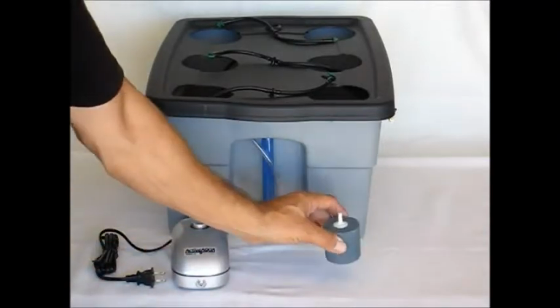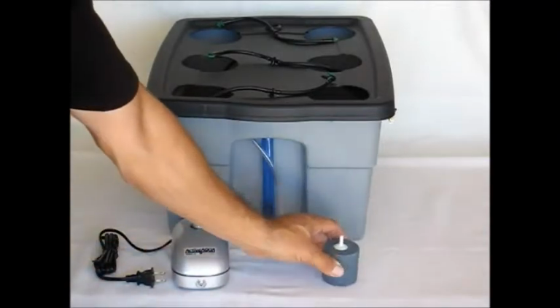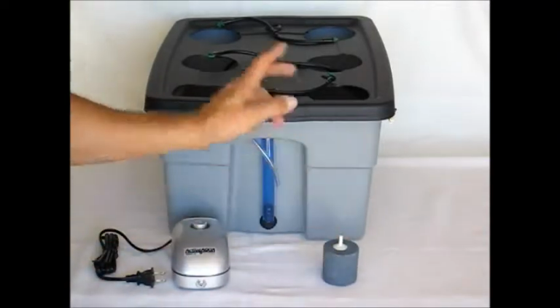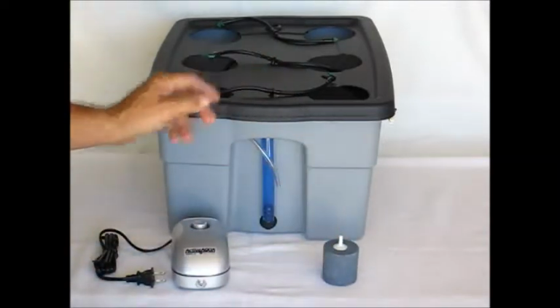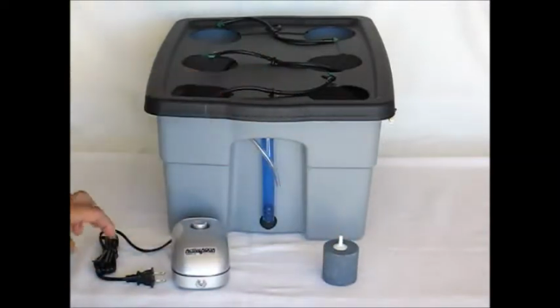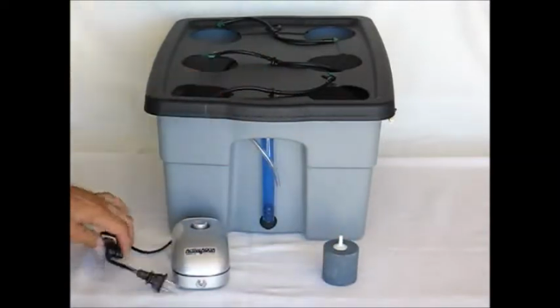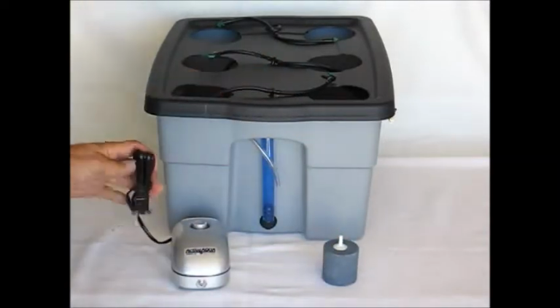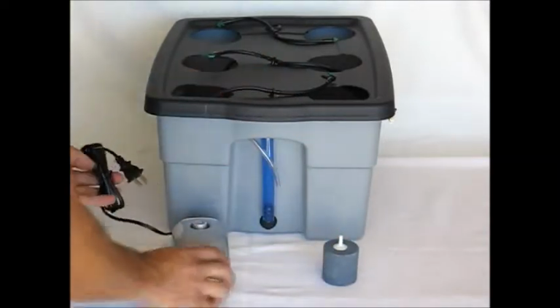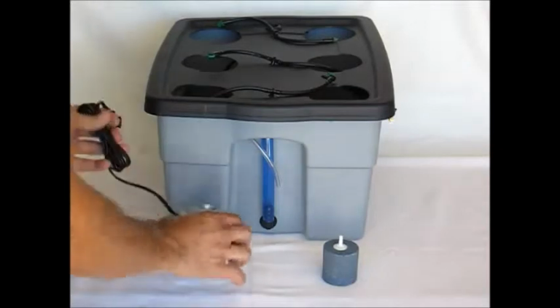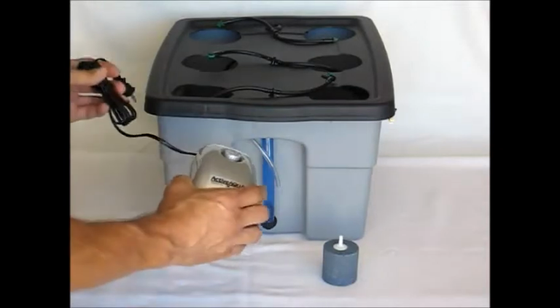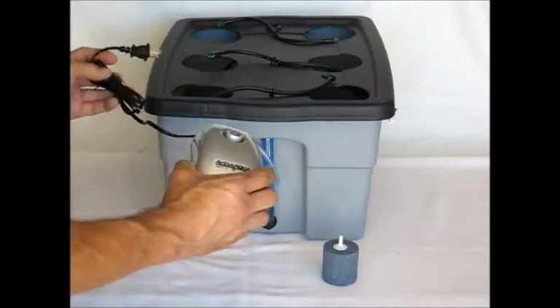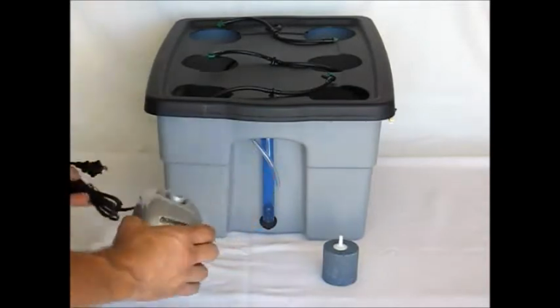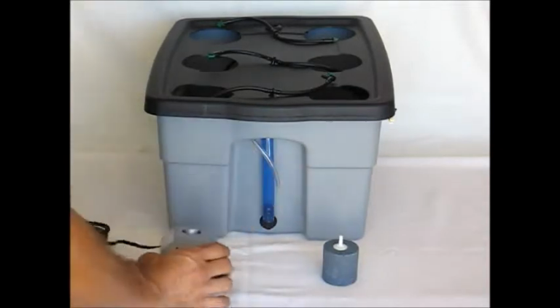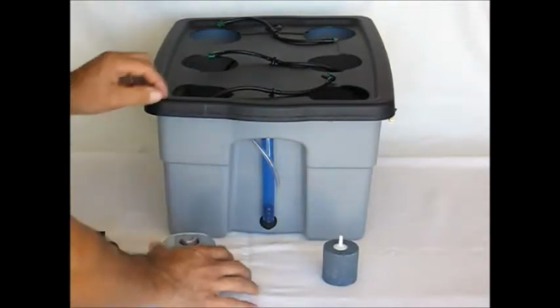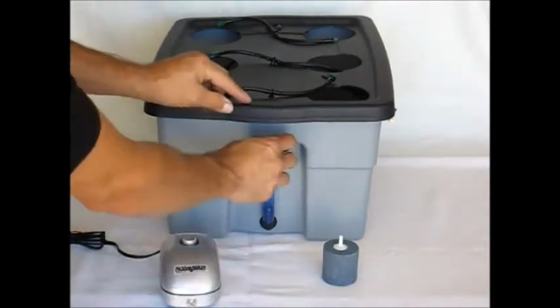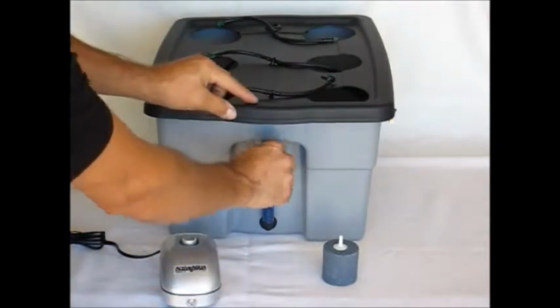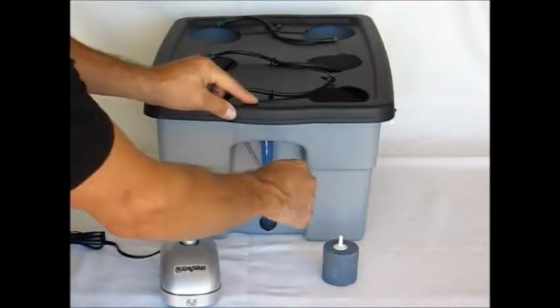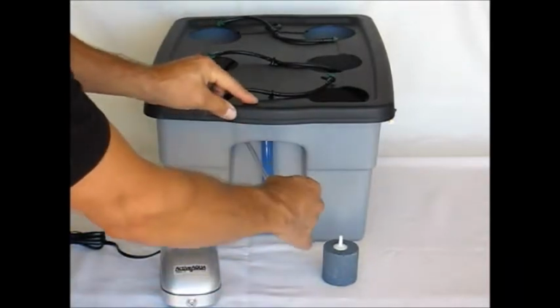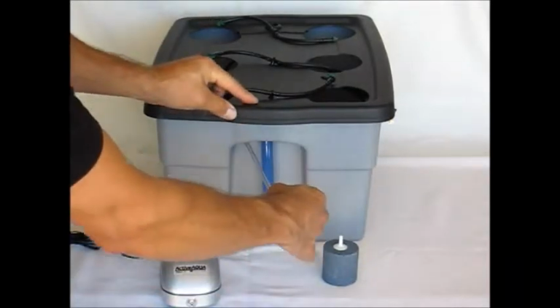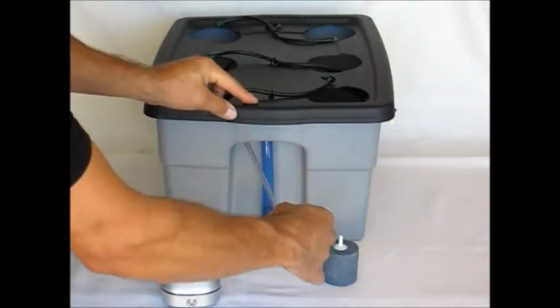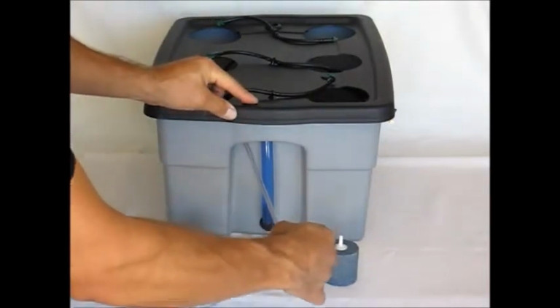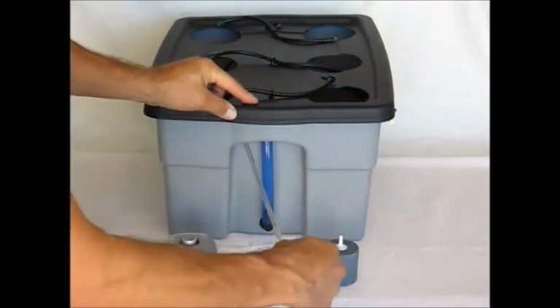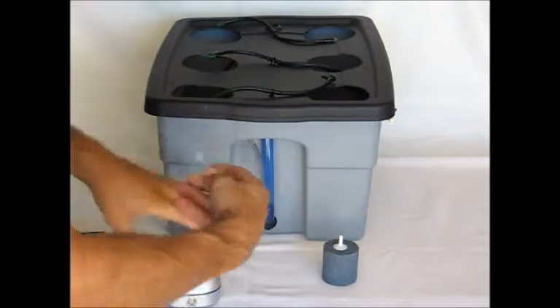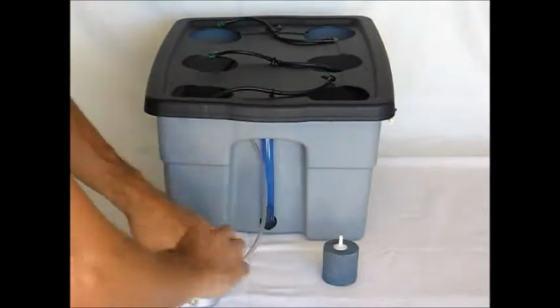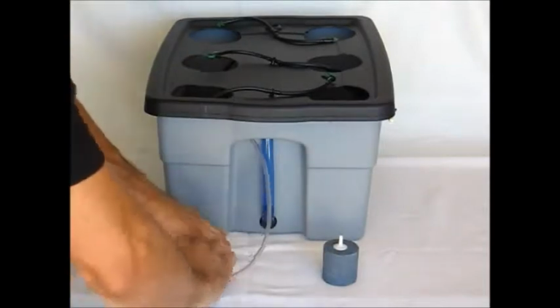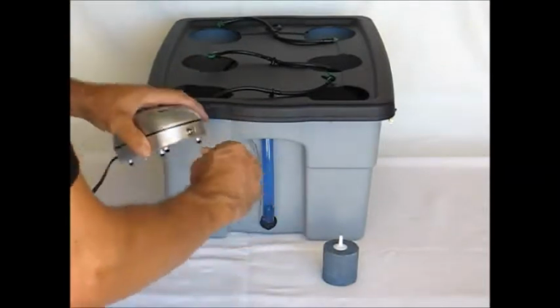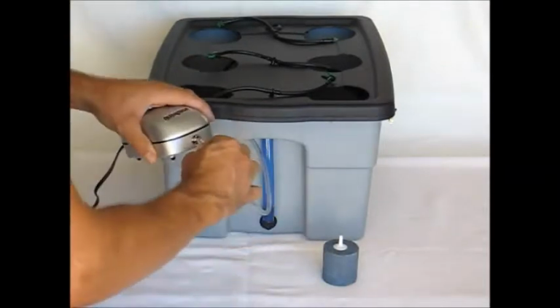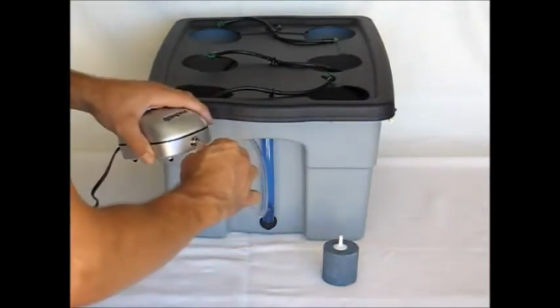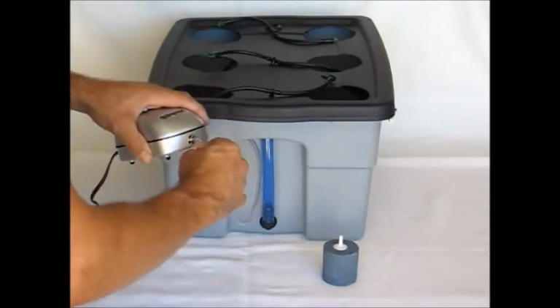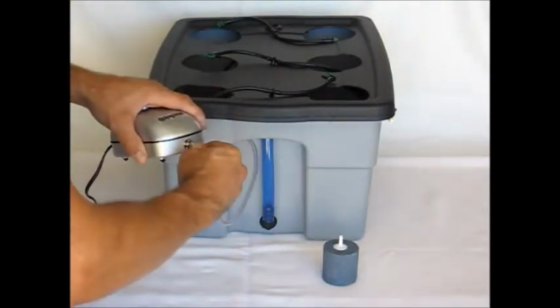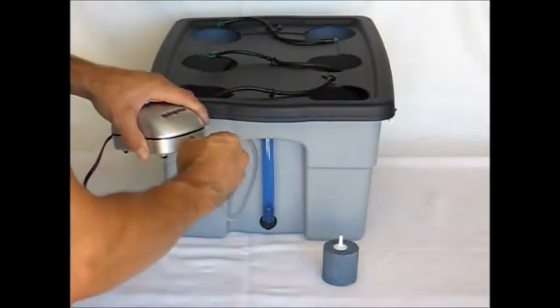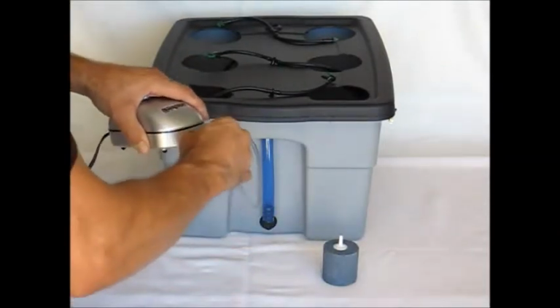The air stone is going to go inside the reservoir. We're going to start on the outside with the air pump installation. Simply pull the line — quarter inch drip line — out, and you're going to plug that into your air pump.